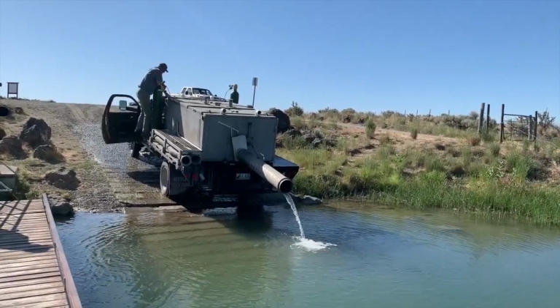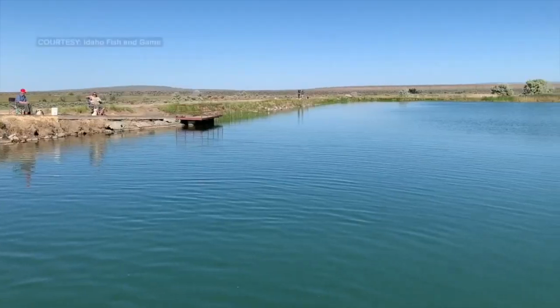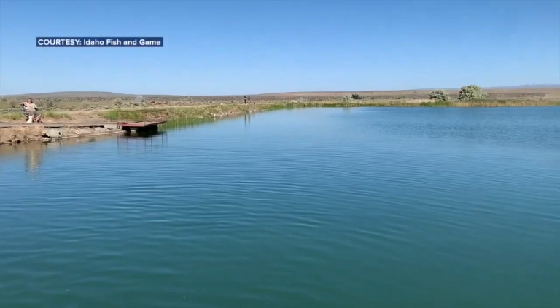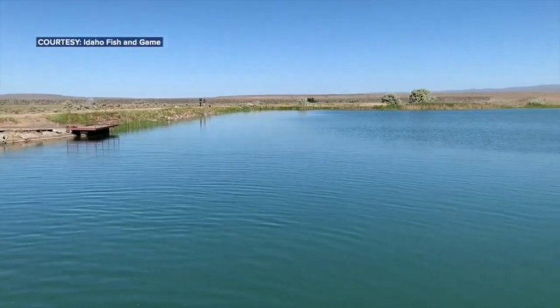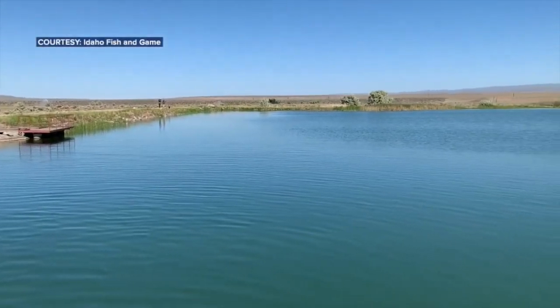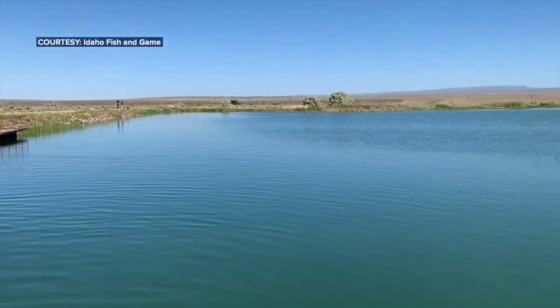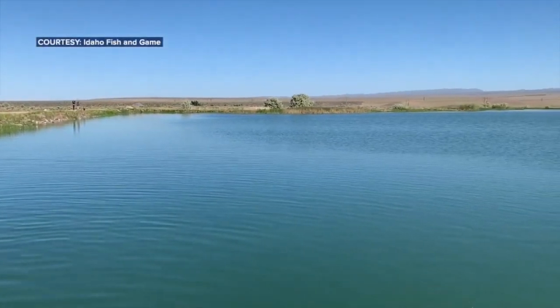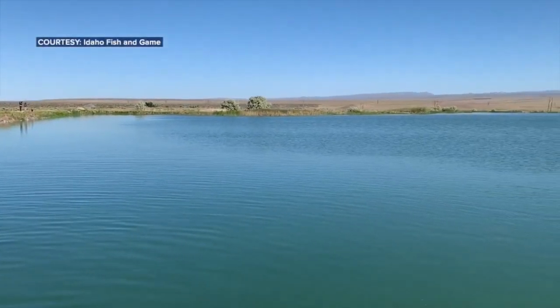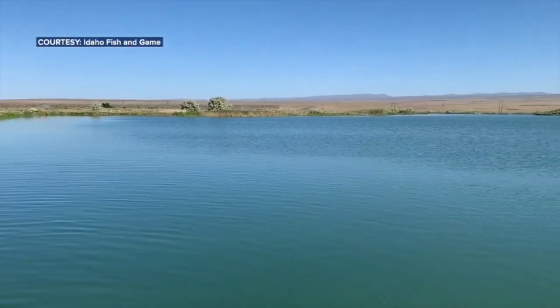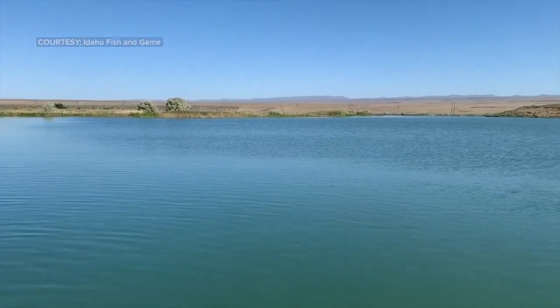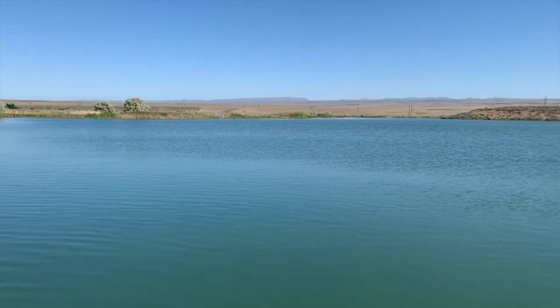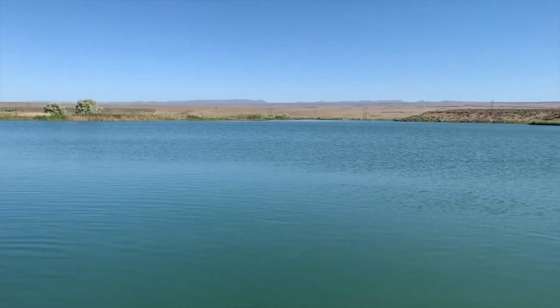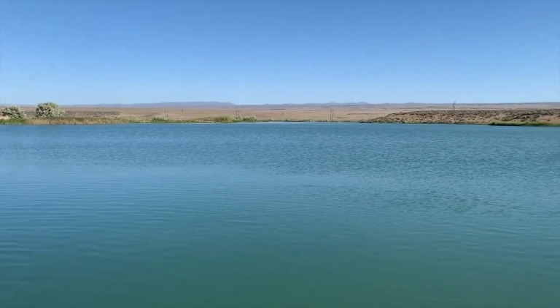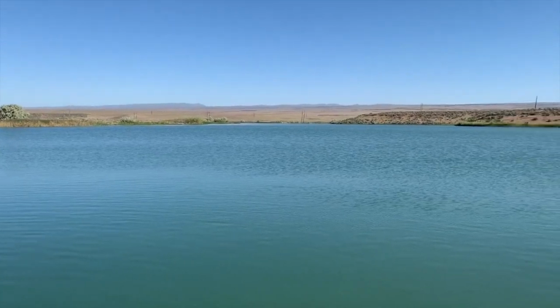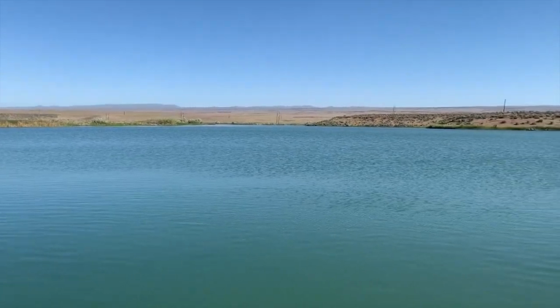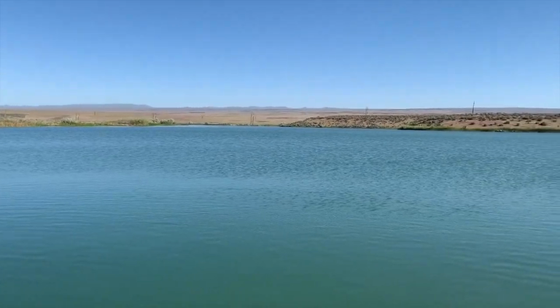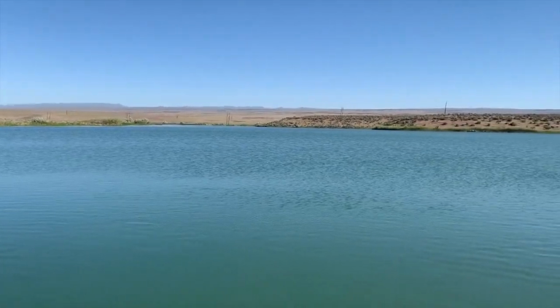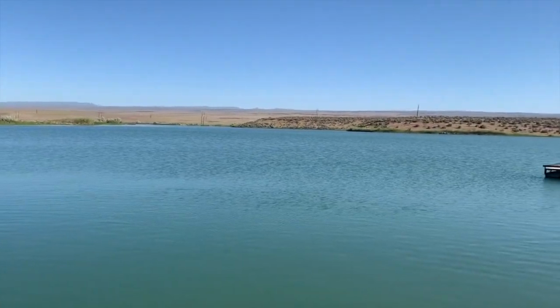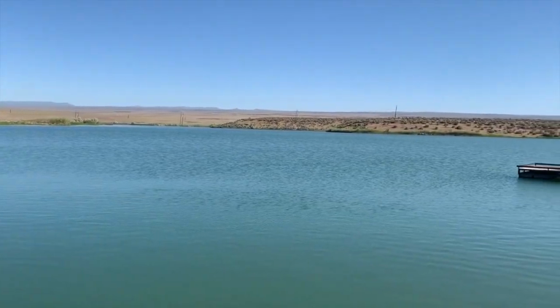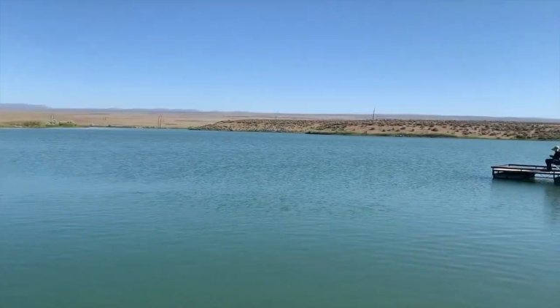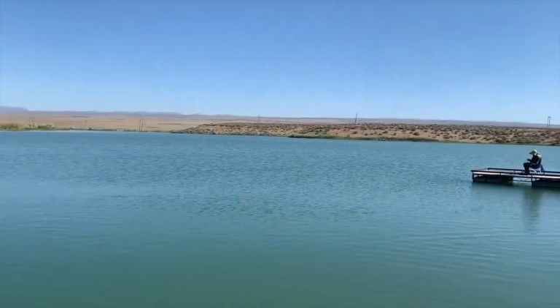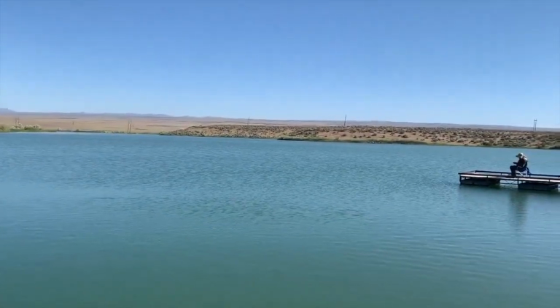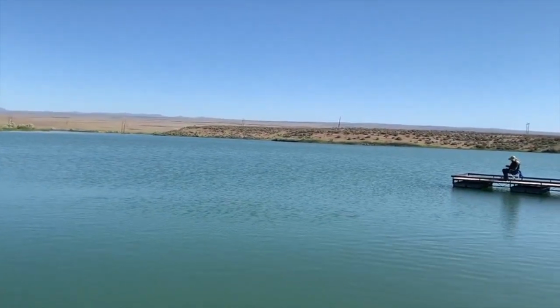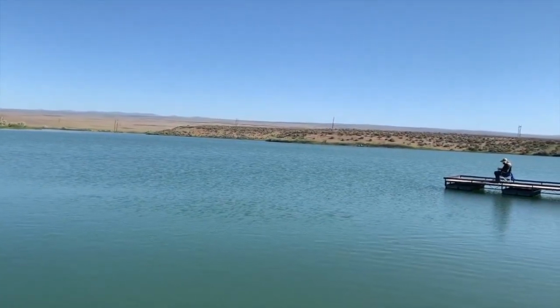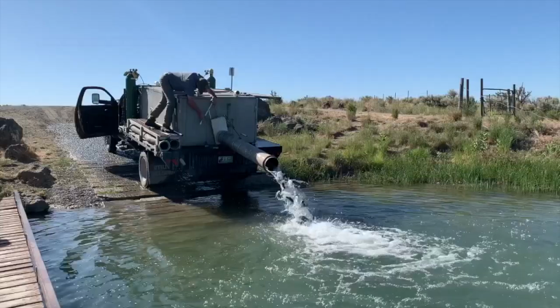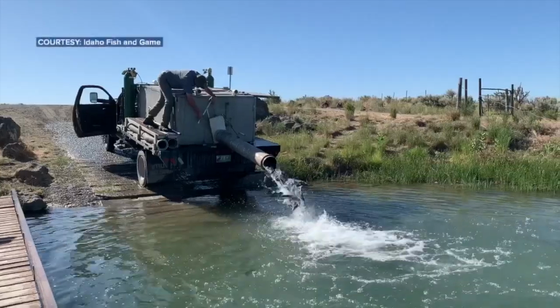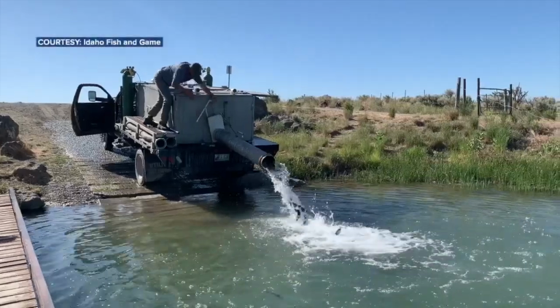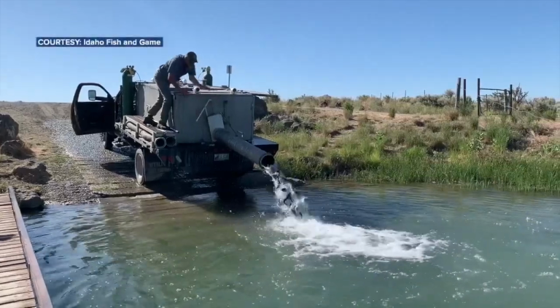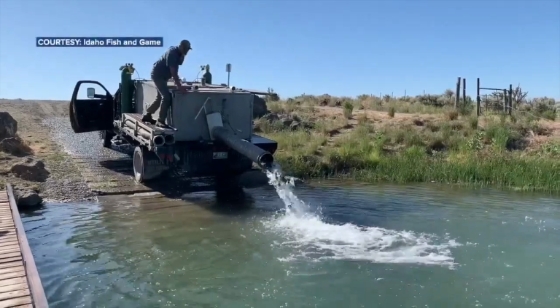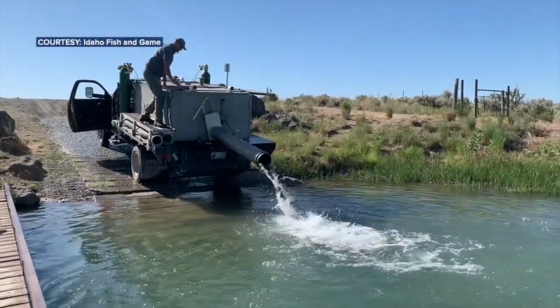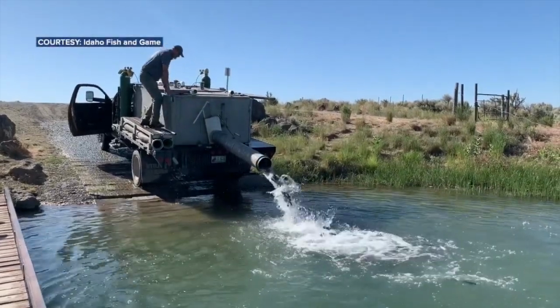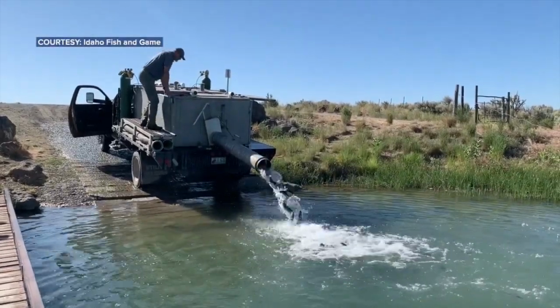Throughout February, lakes in the Magic Valley are being stocked with over 6,000 fish. In March, Idaho Fish and Game plans to increase stocking efforts and add around 16,000 more fish to the region.